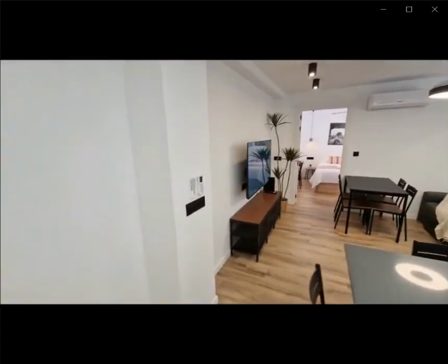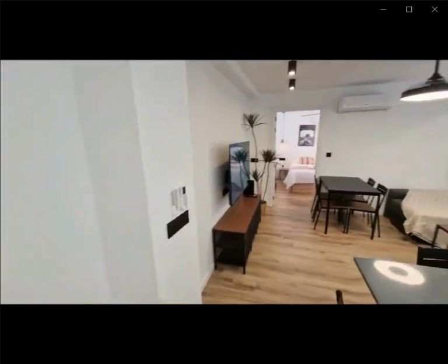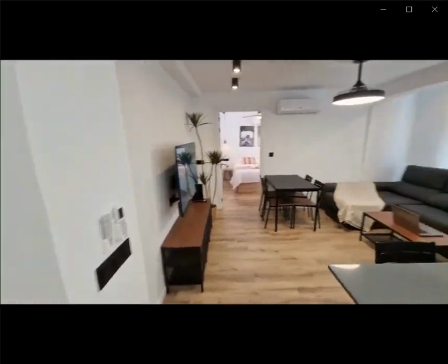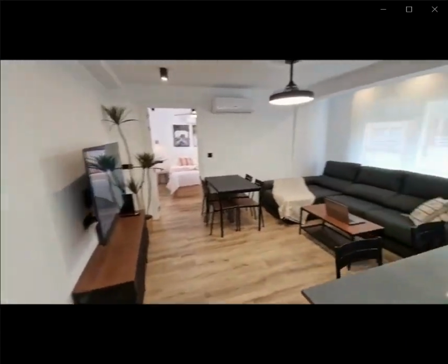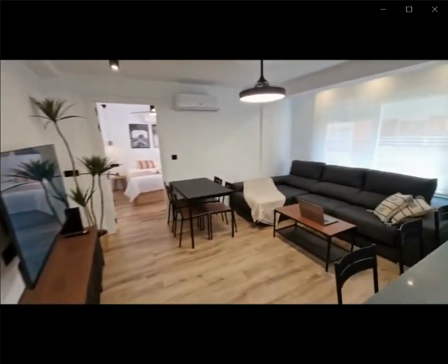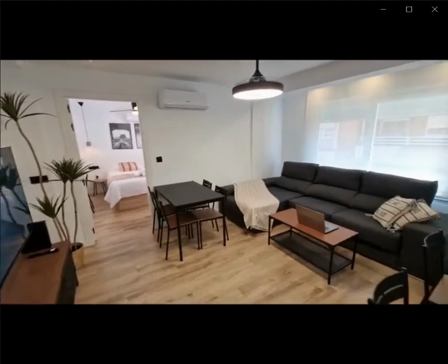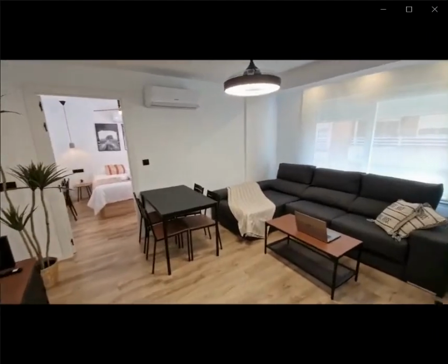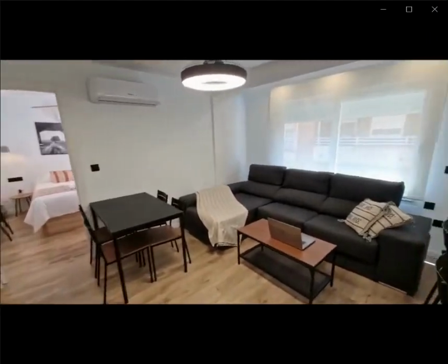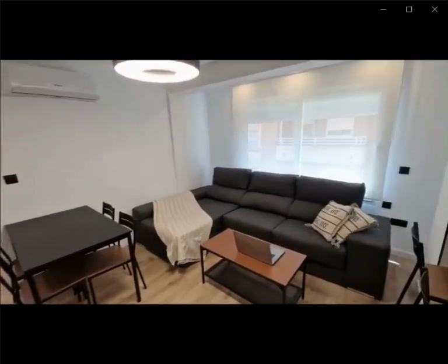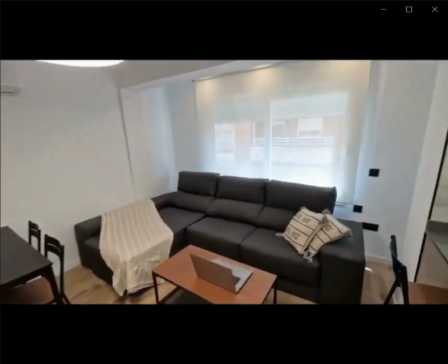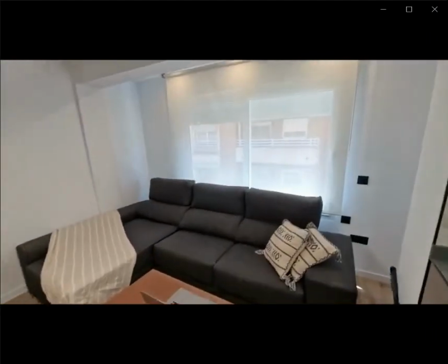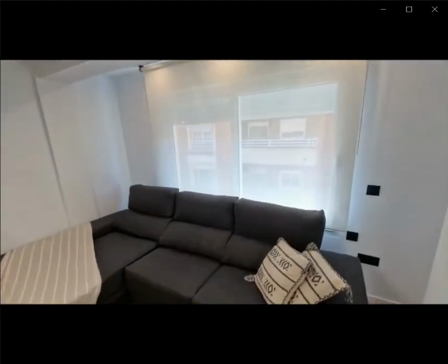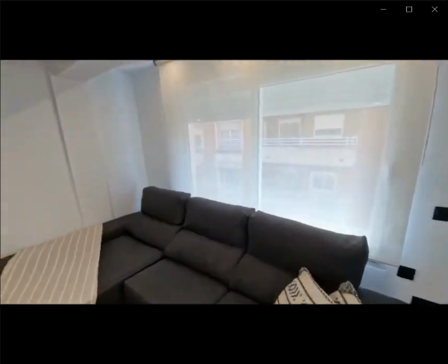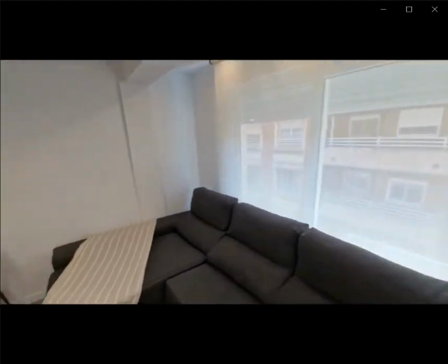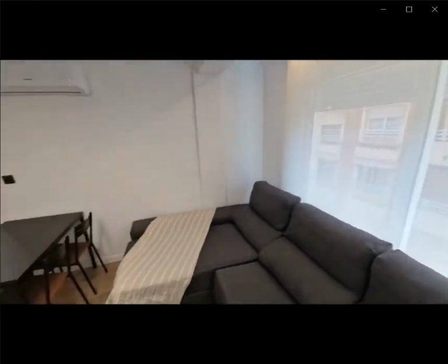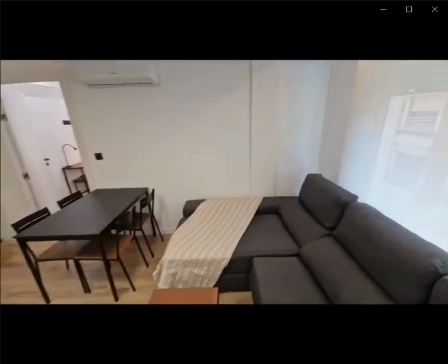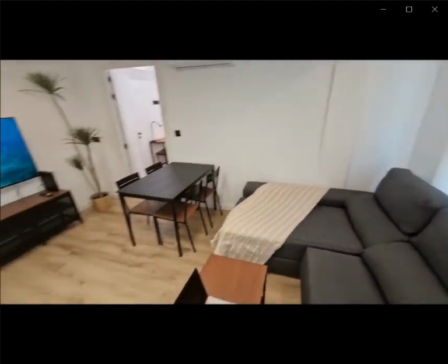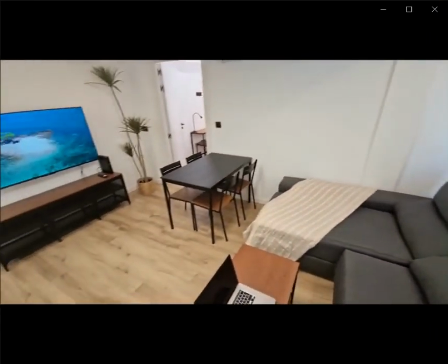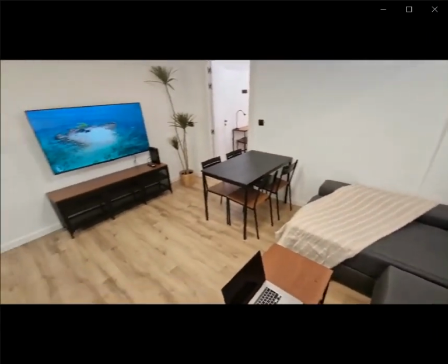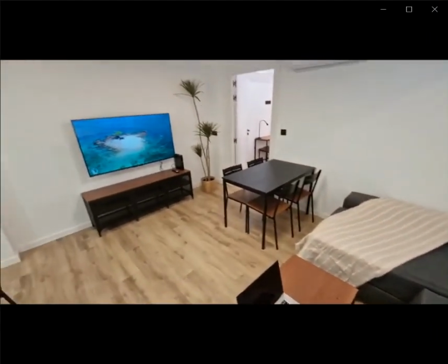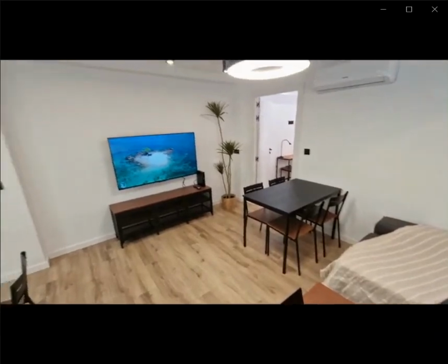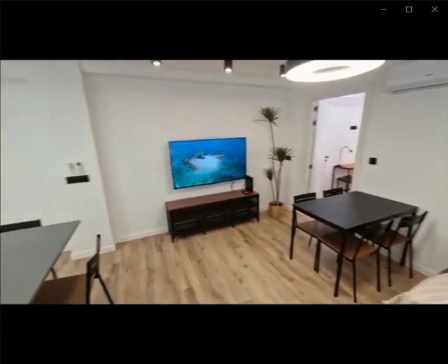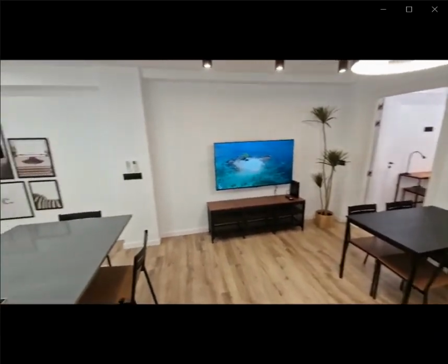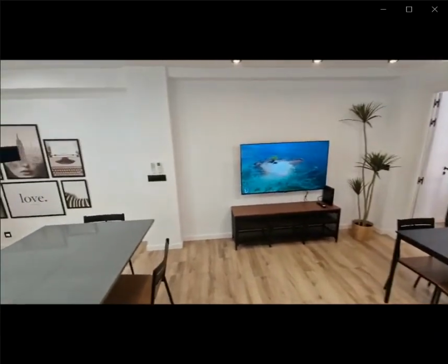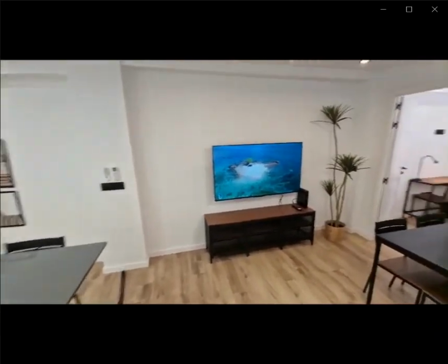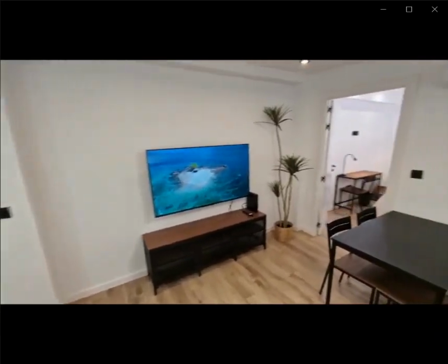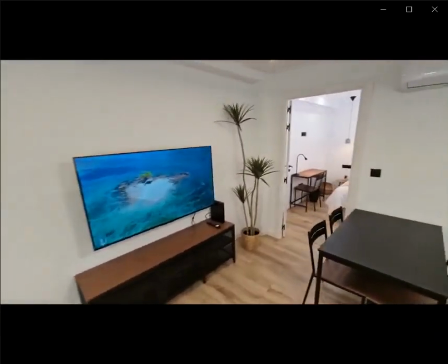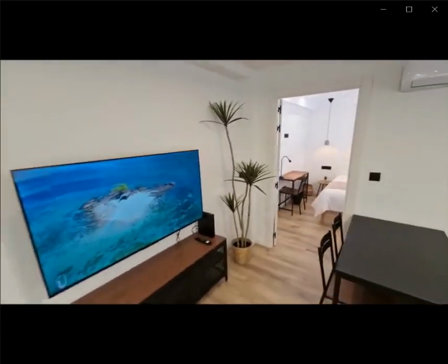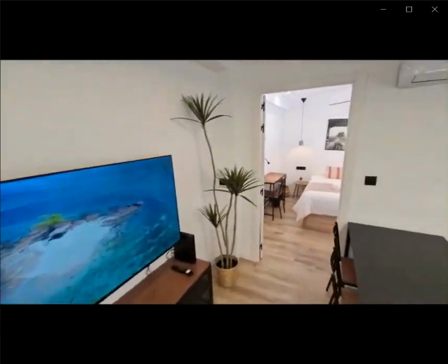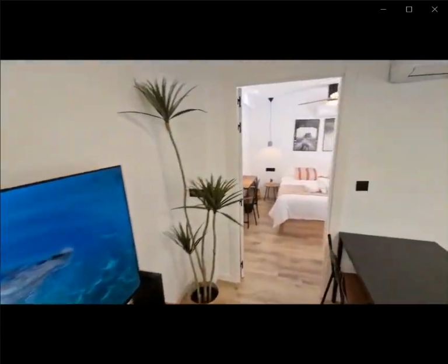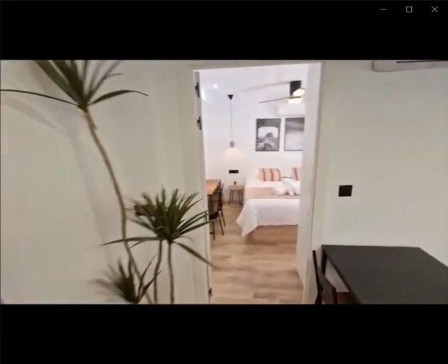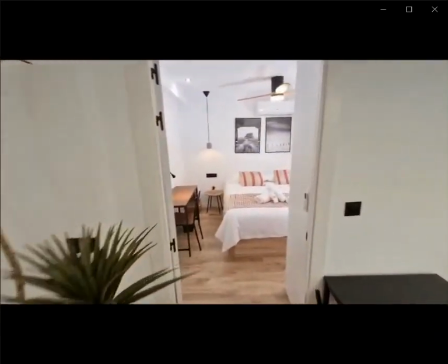You have a smart TV as well as an air conditioning unit in the living room area. You have an L-shaped couch with a big dining room table in order for you to sit down and enjoy some food.